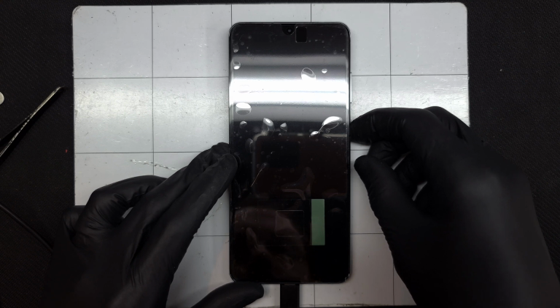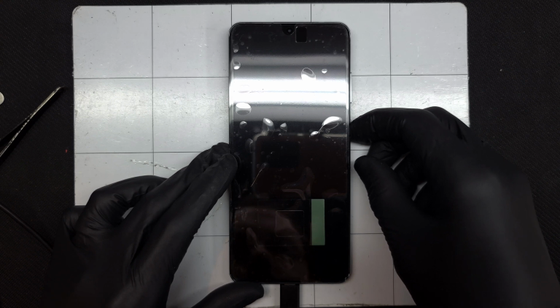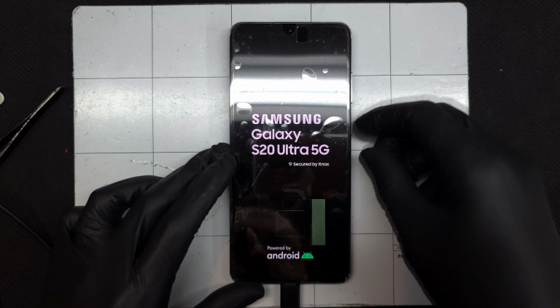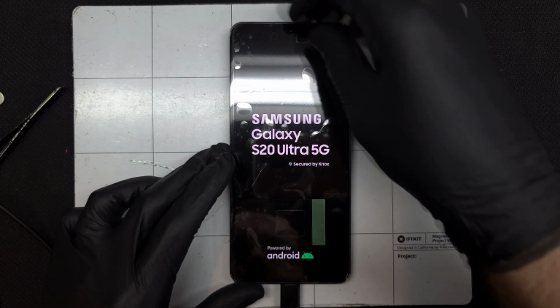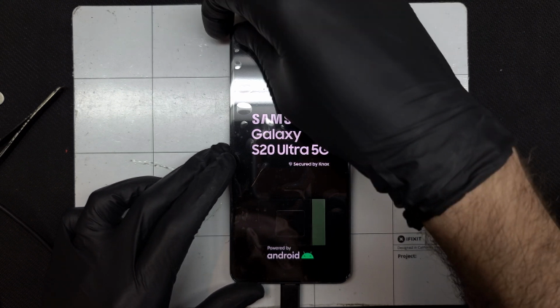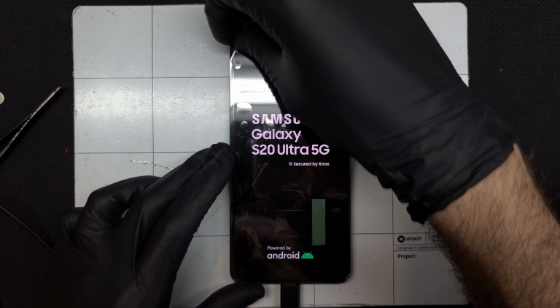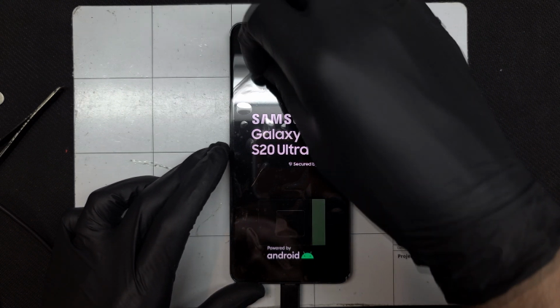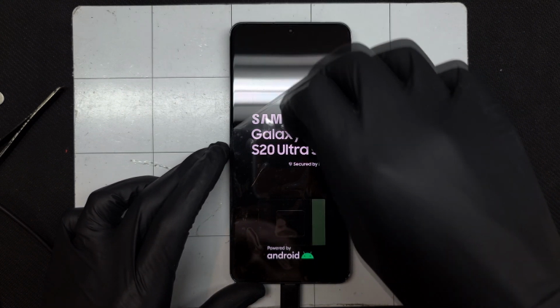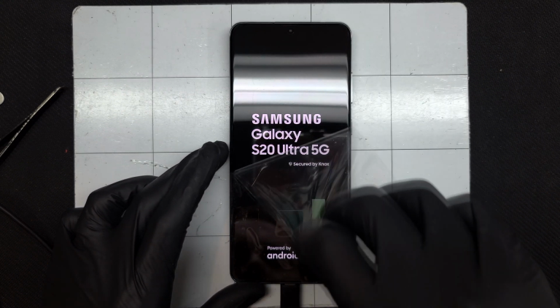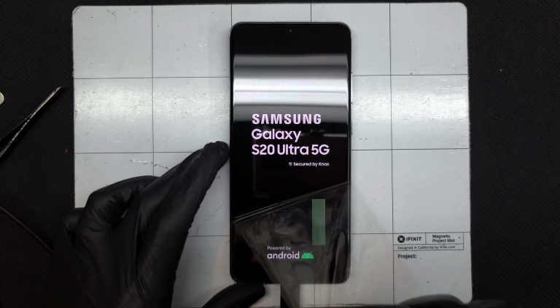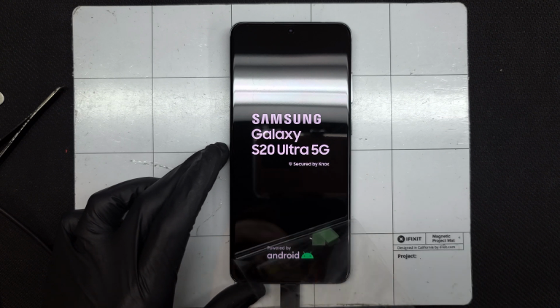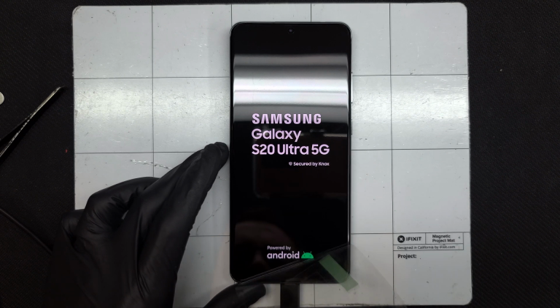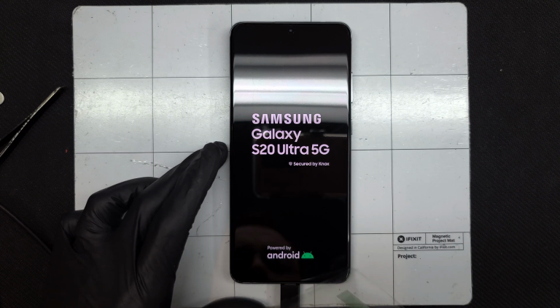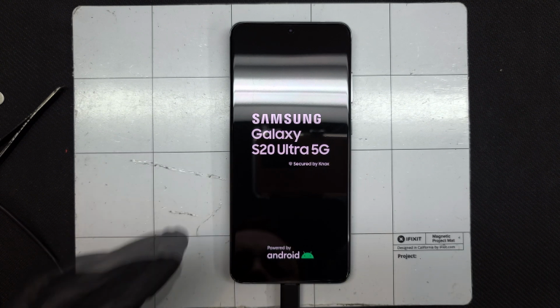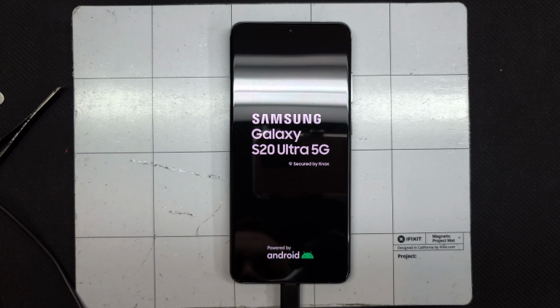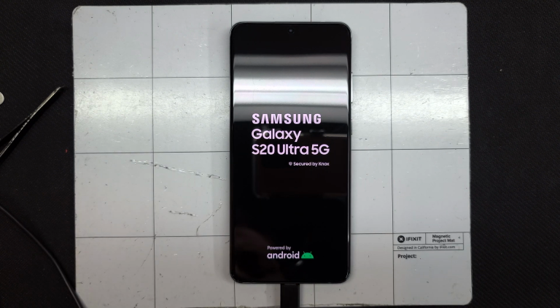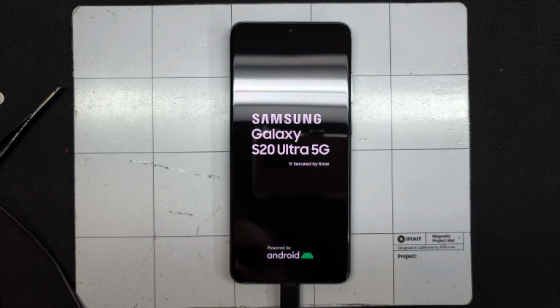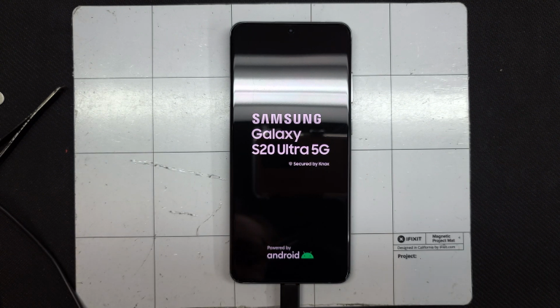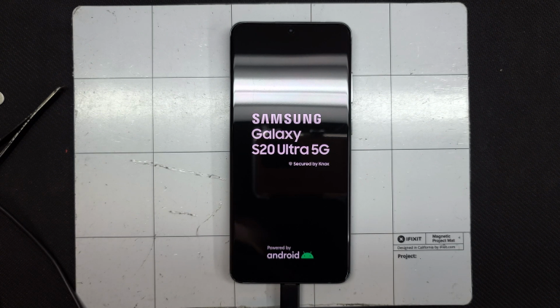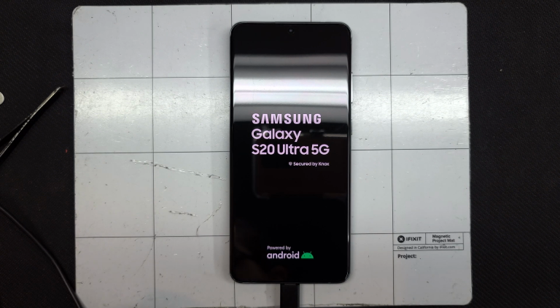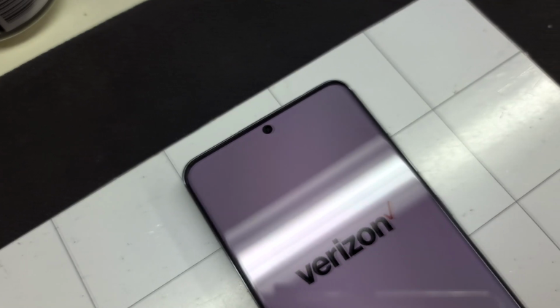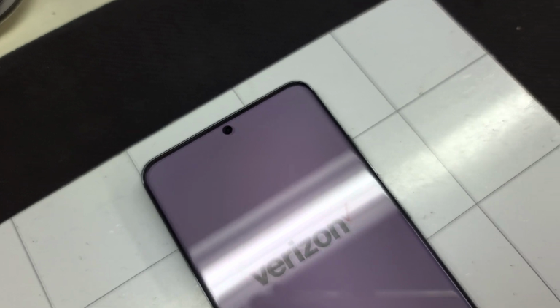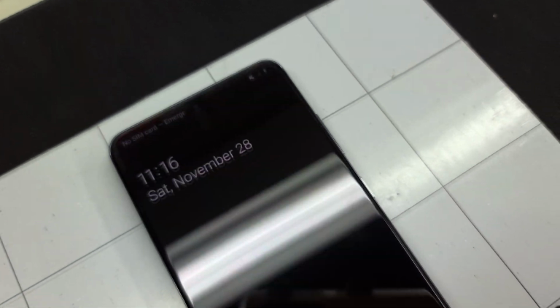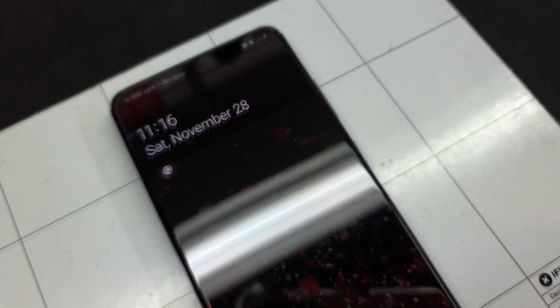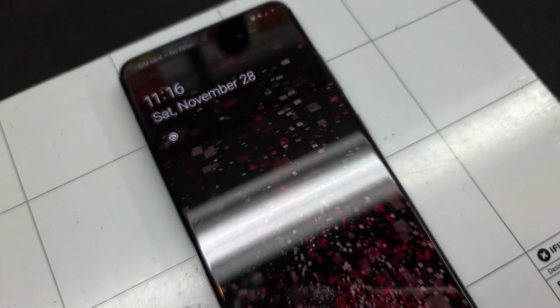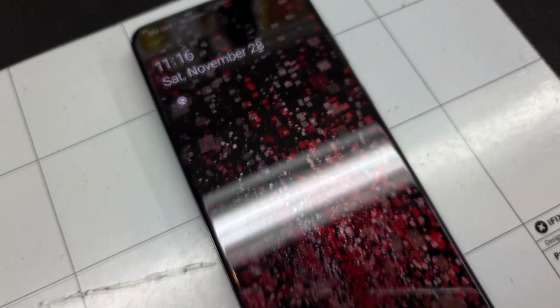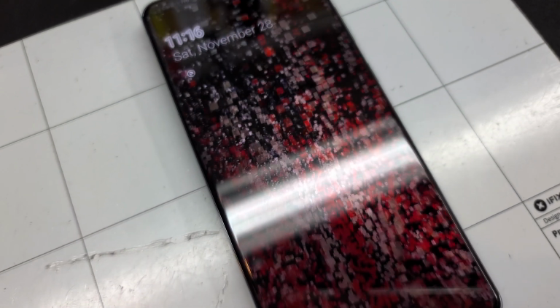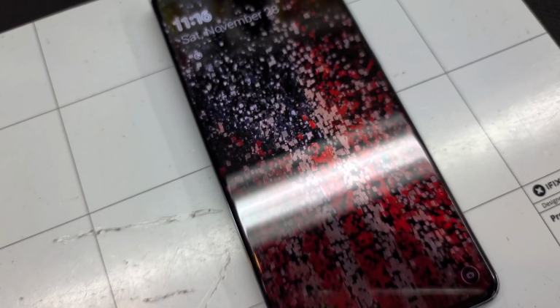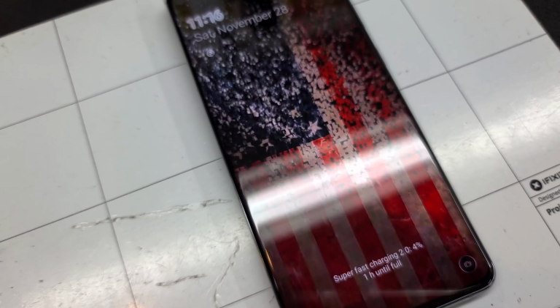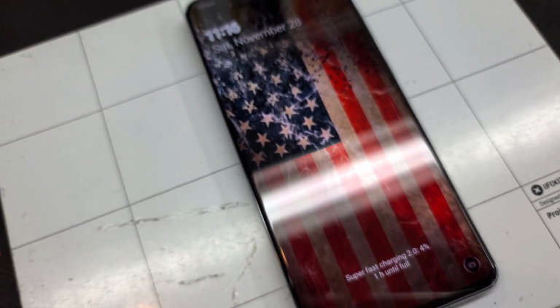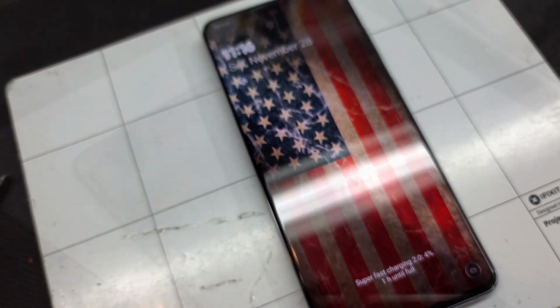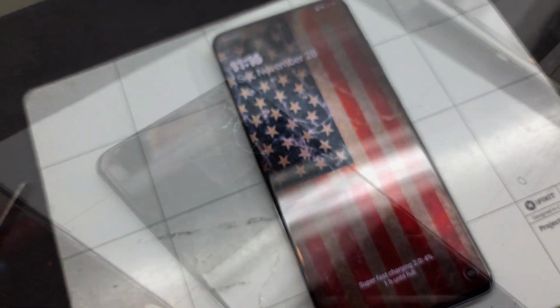This device appears to be working well. I'll fully test it before returning it to its owner. Let me know in the comments what devices you'd like to see repaired. I'll see you next time!